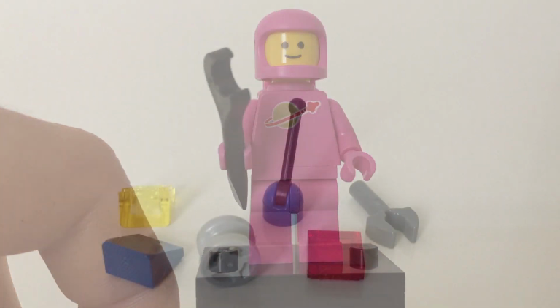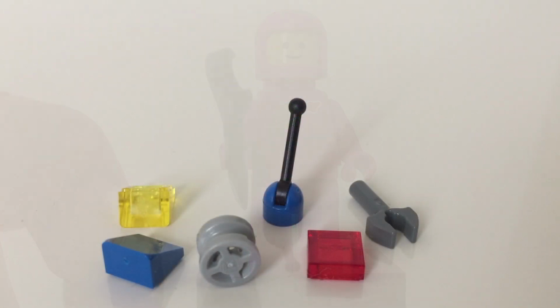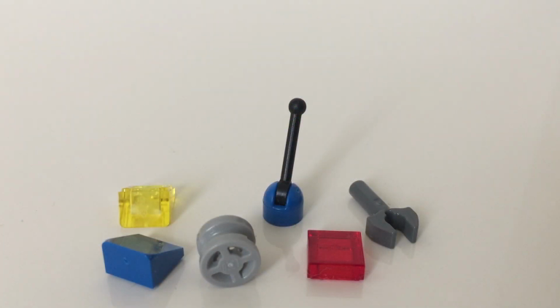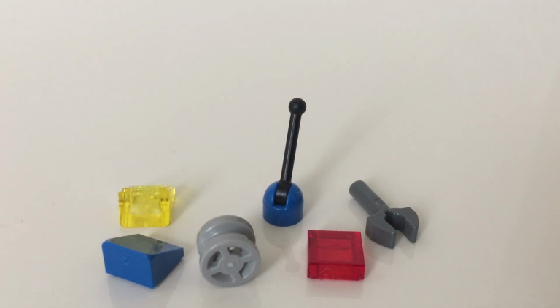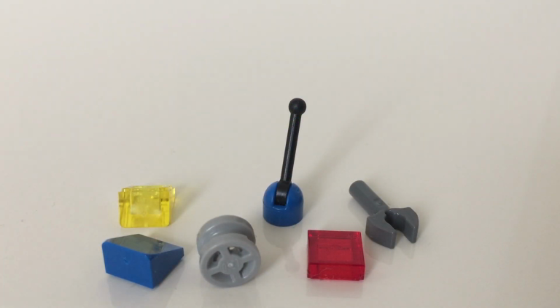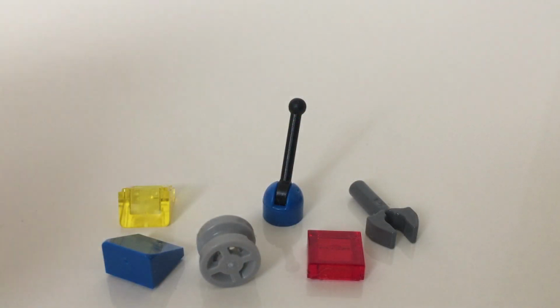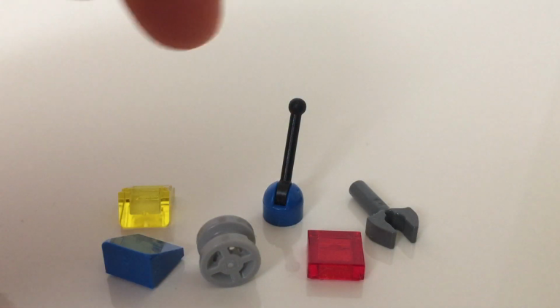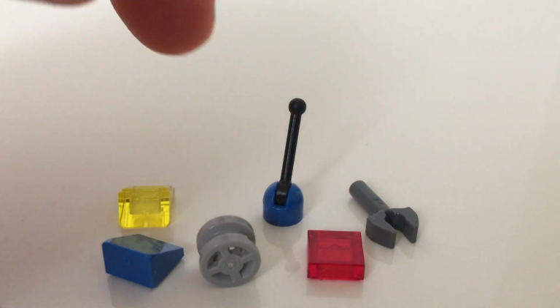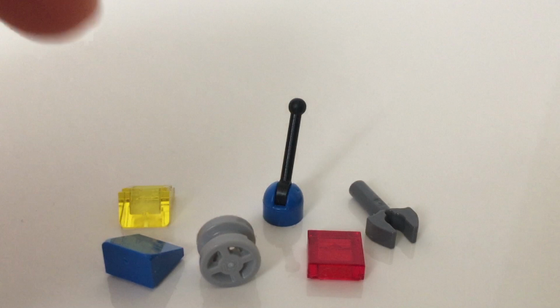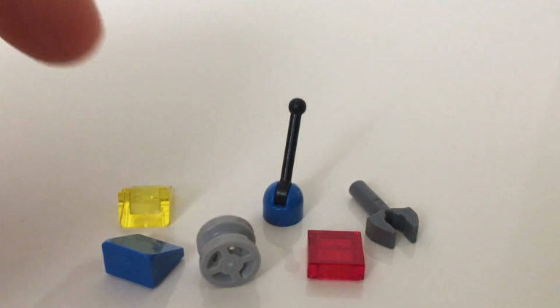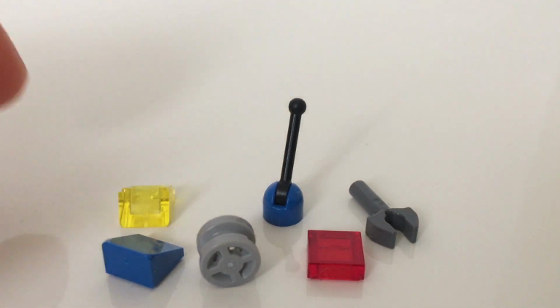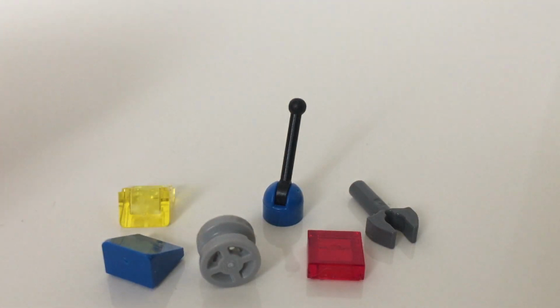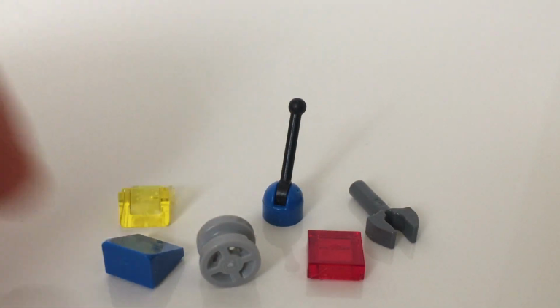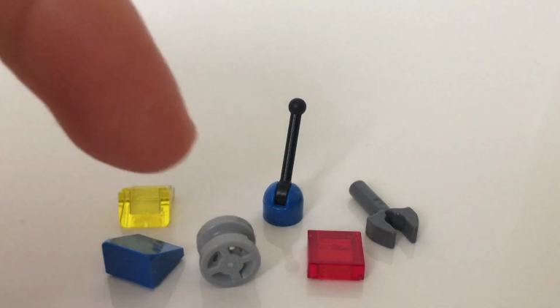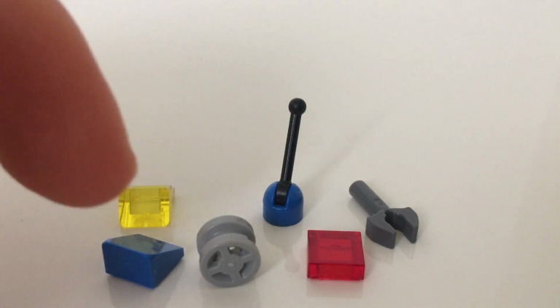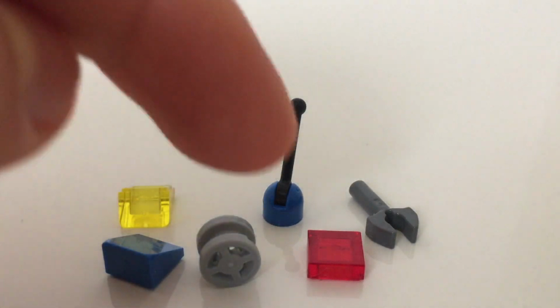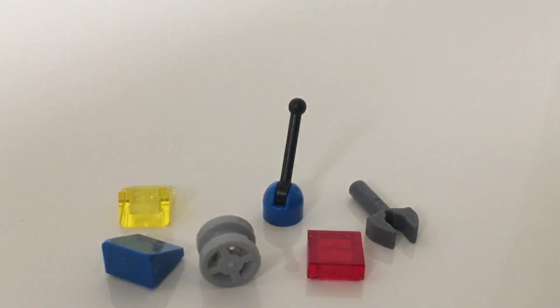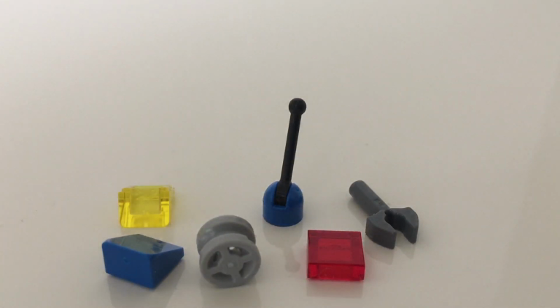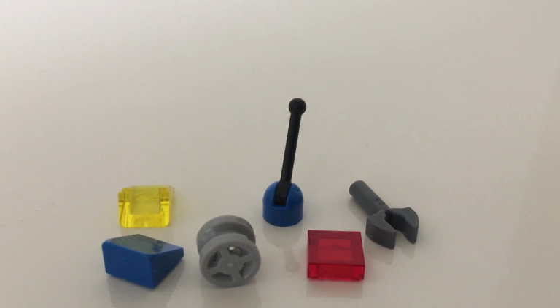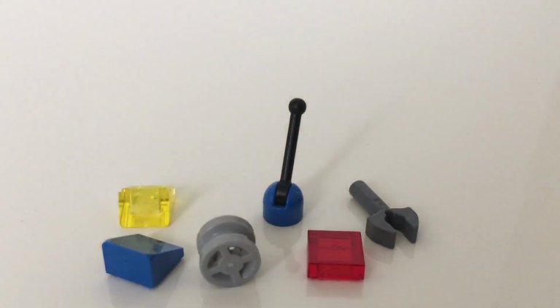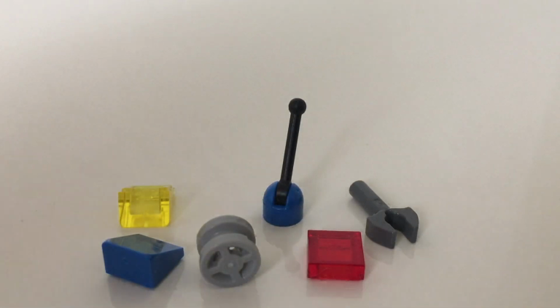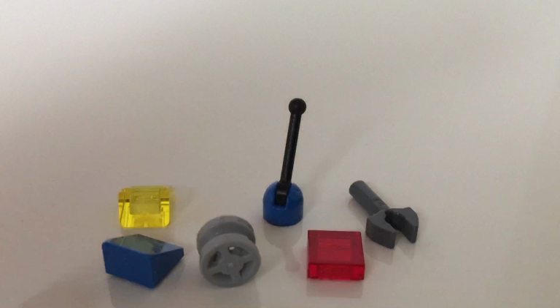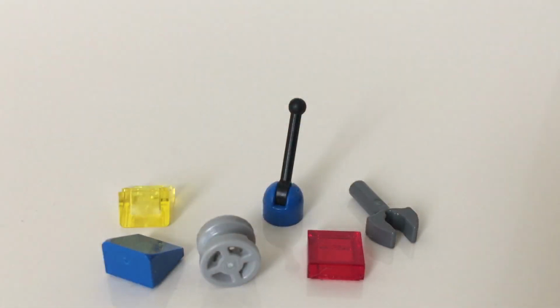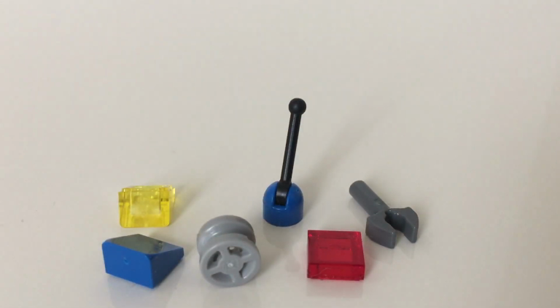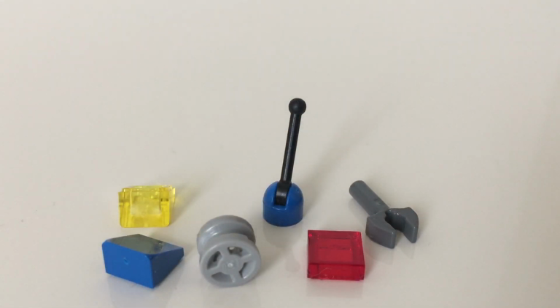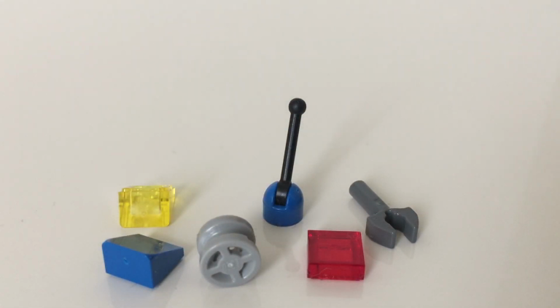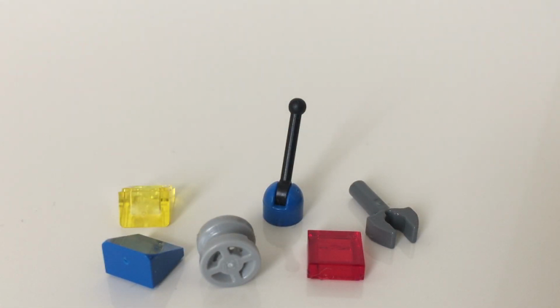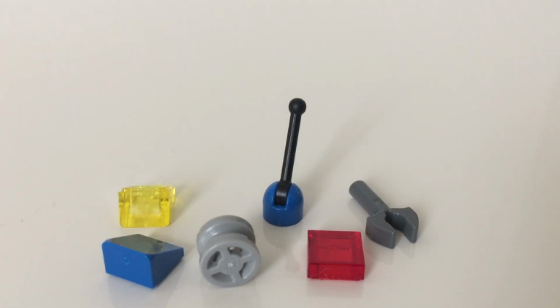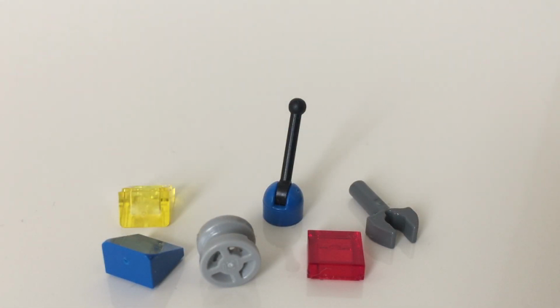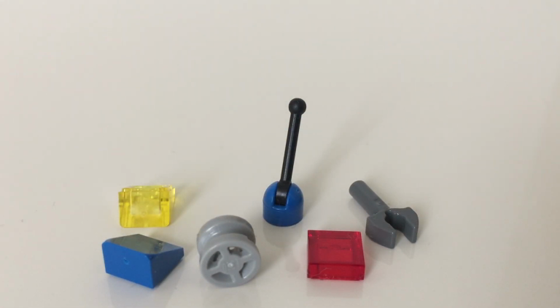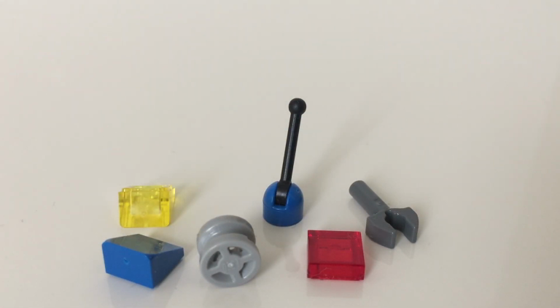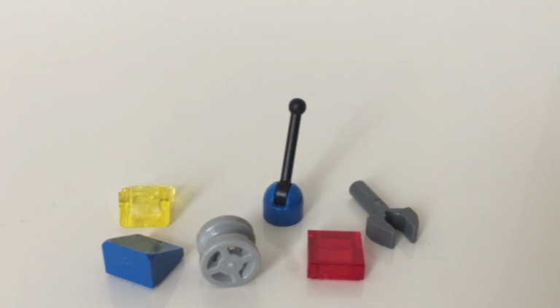Here are the extra pieces of the set. You can see there's a nice lever, some cheese slopes, a wheel, a 1x1 tile, and a claw piece. But yeah, let's move on to the final thoughts.